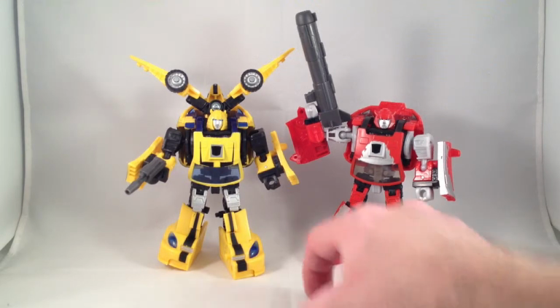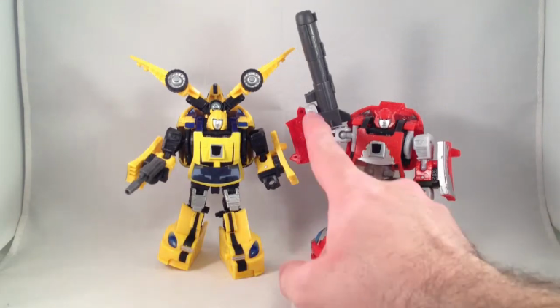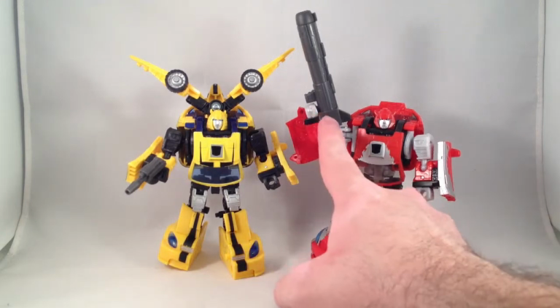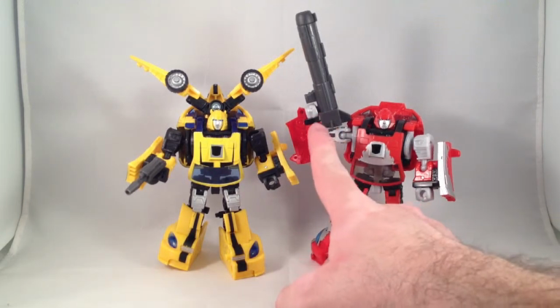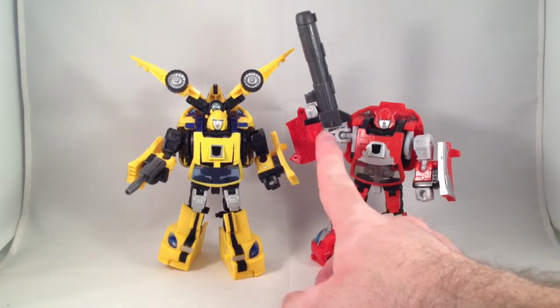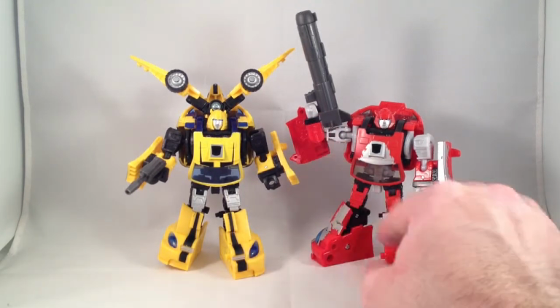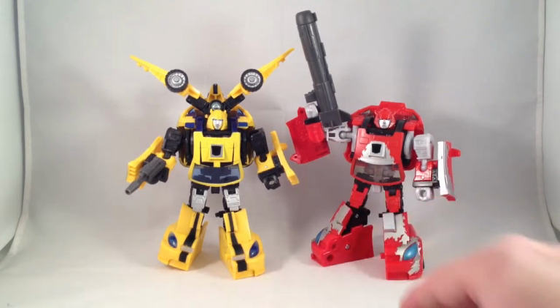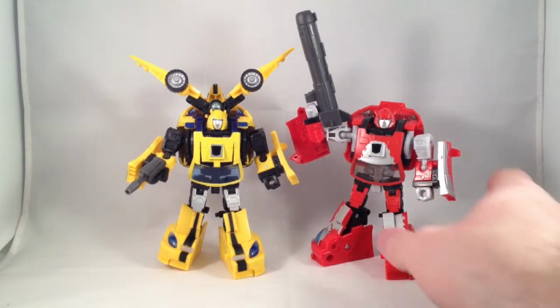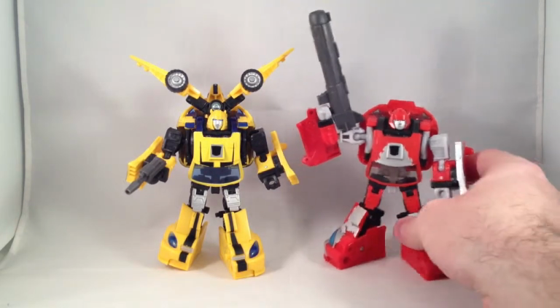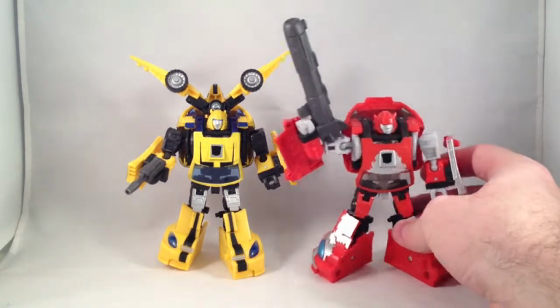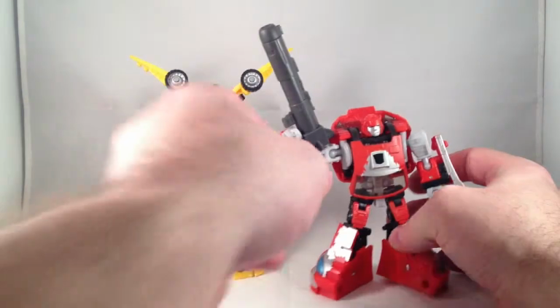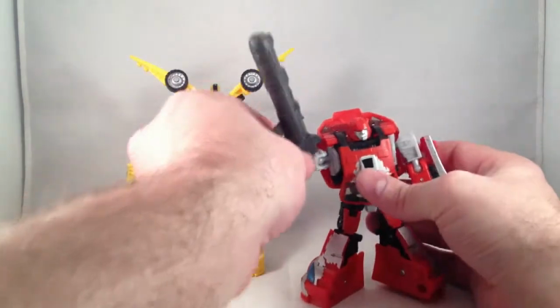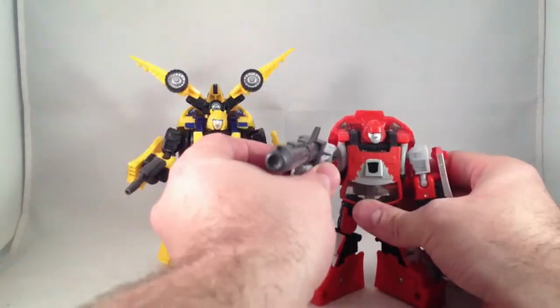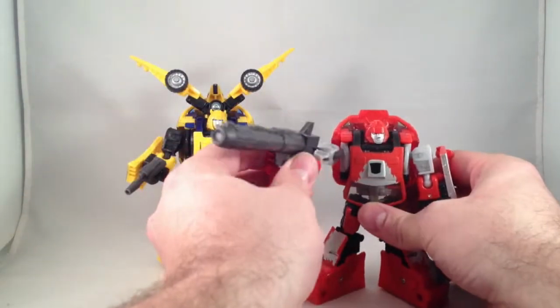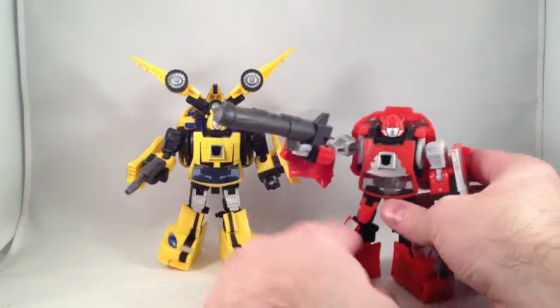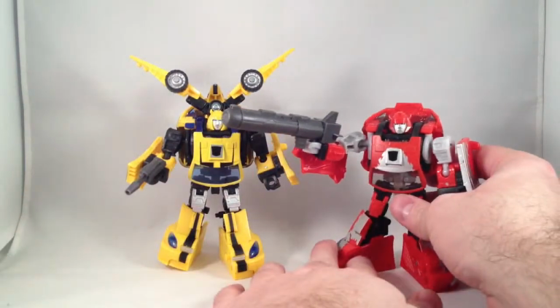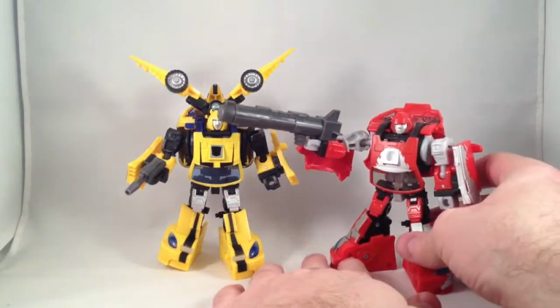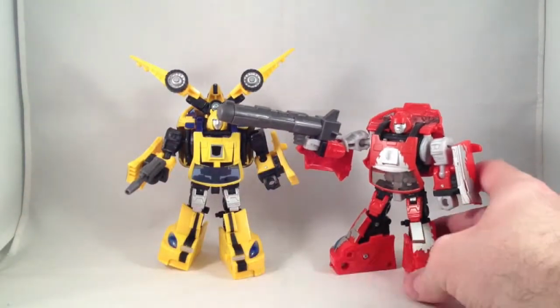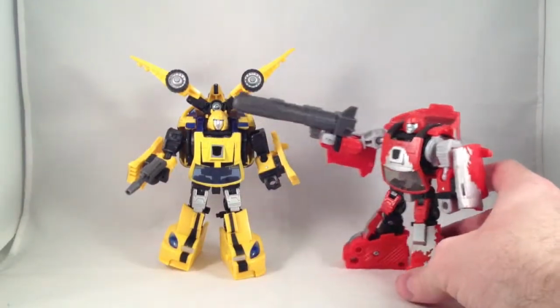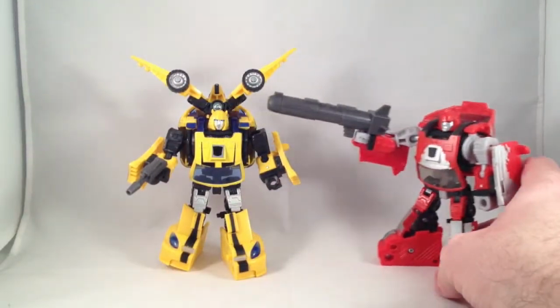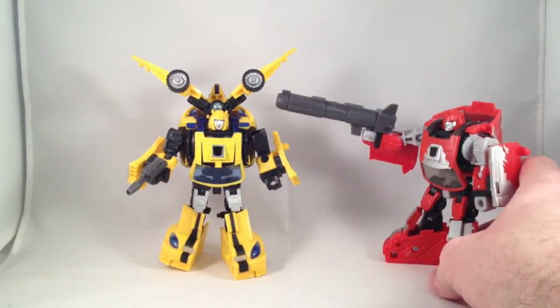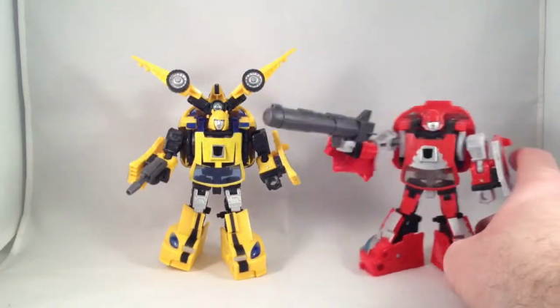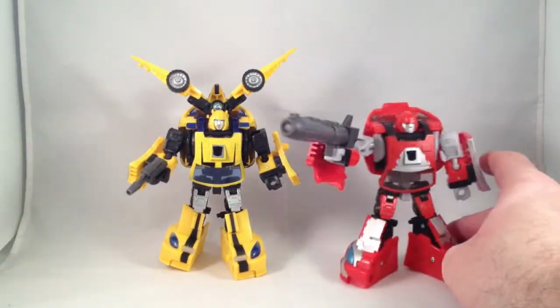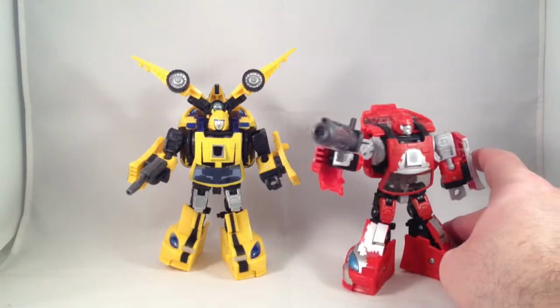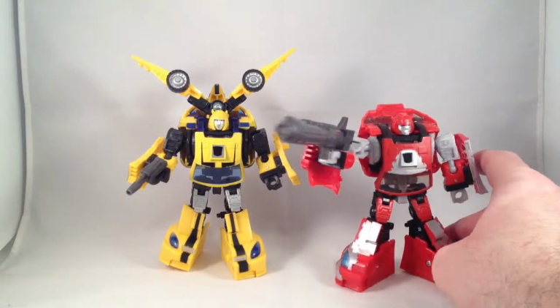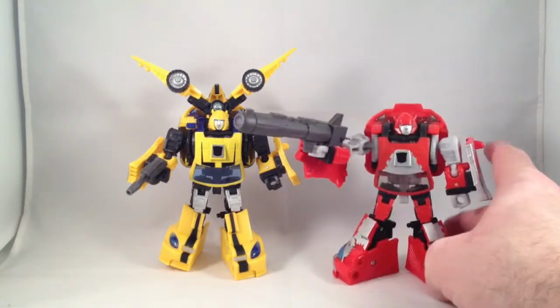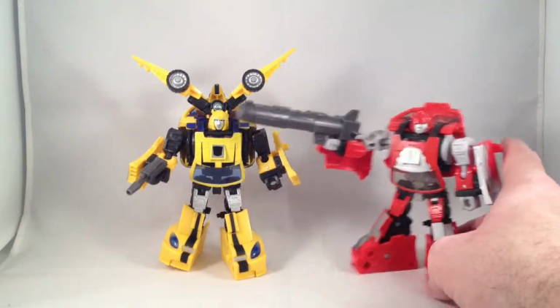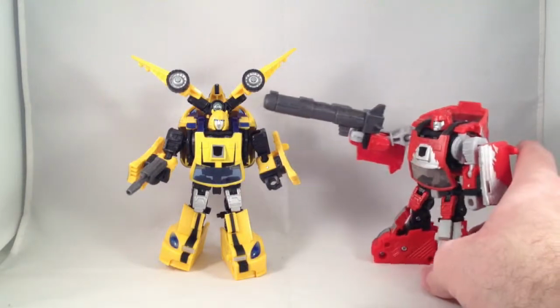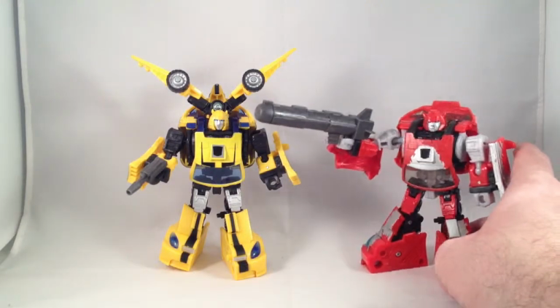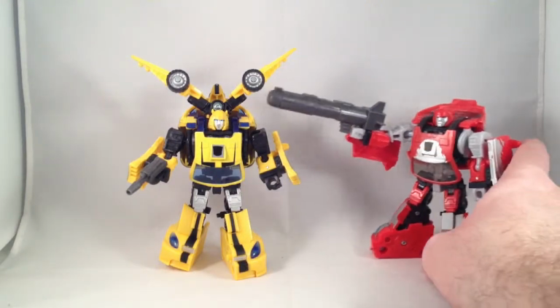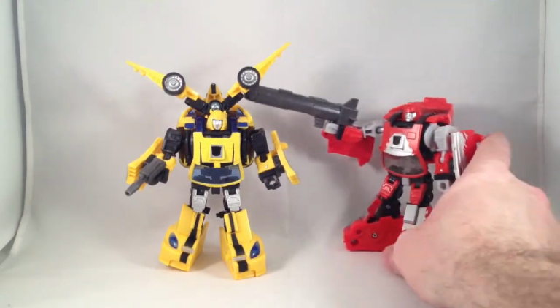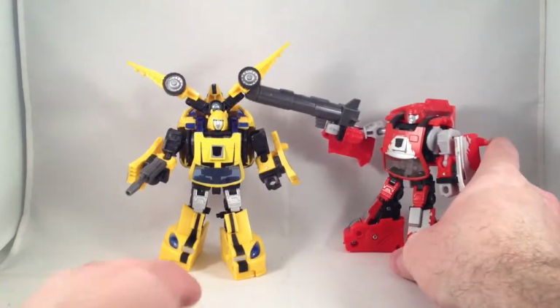It also comes with a neat, big, large cannon gun, which I like and bought for Cliffjumper — because in the first episode of Transformers G1, he tried to shoot Megatron with a gun that looked vaguely like that.